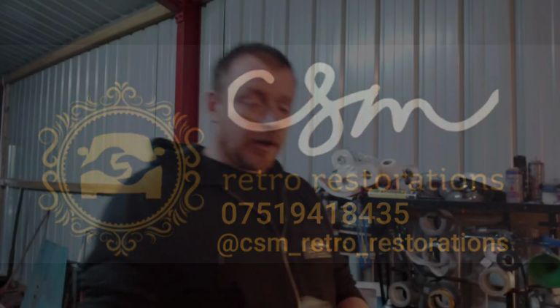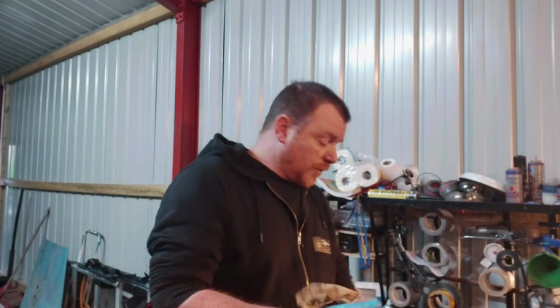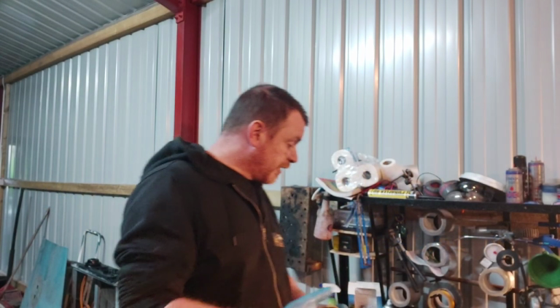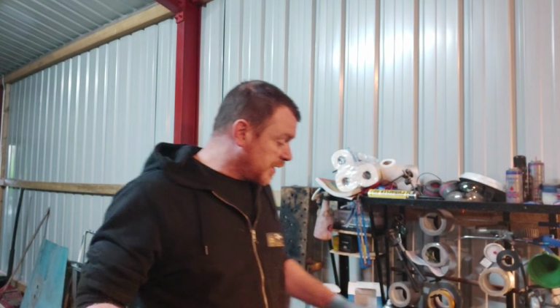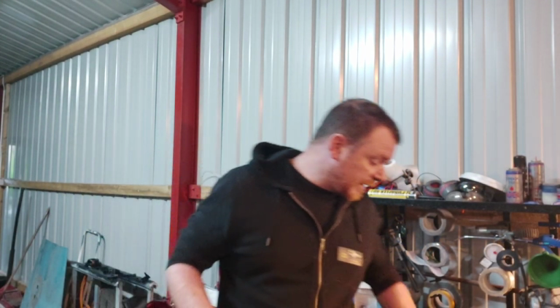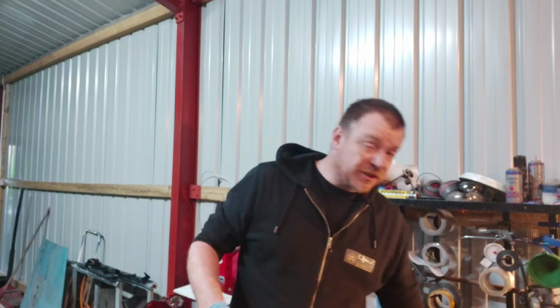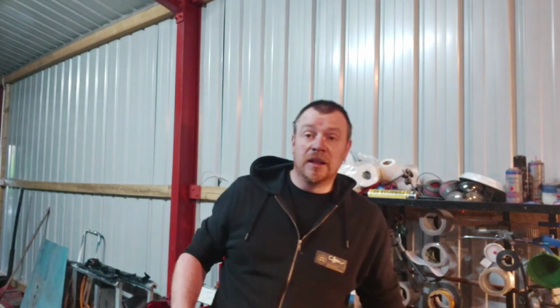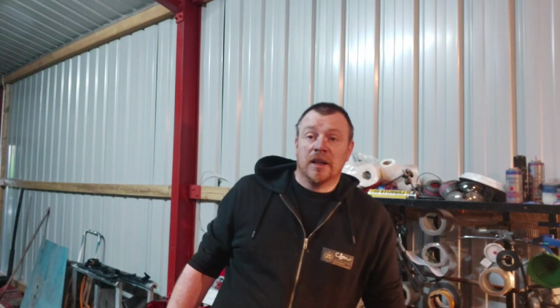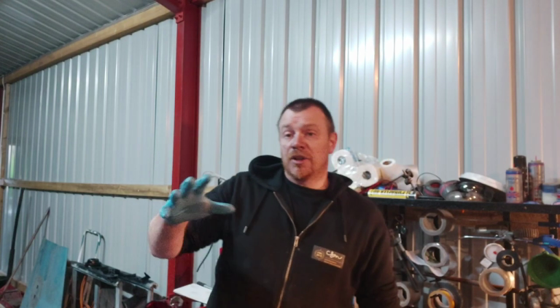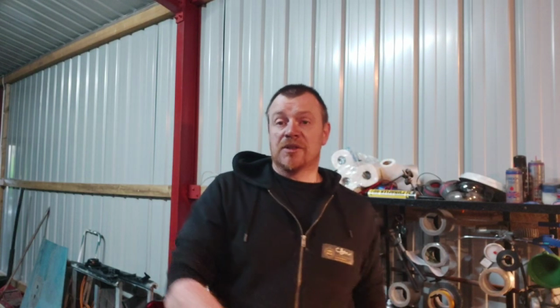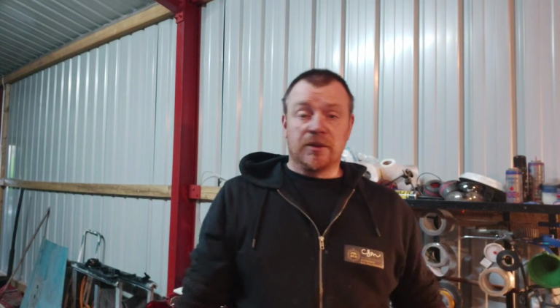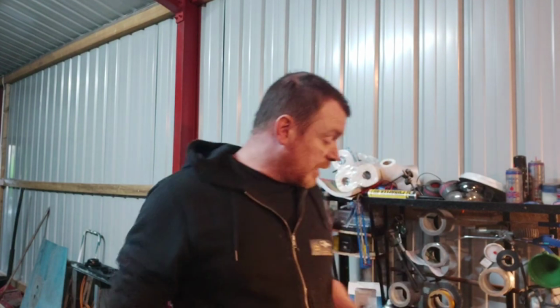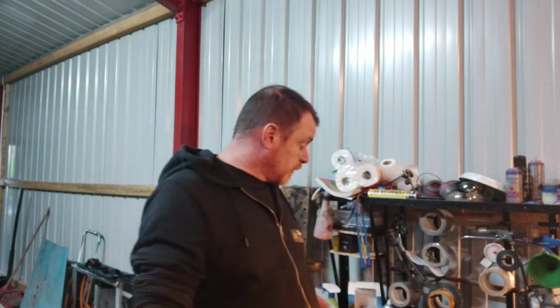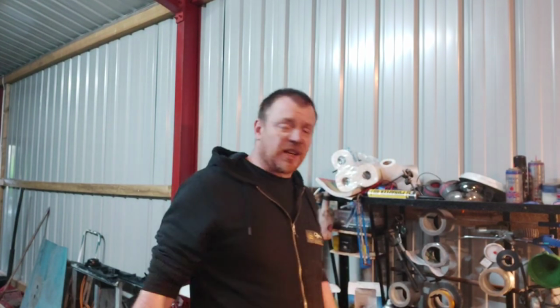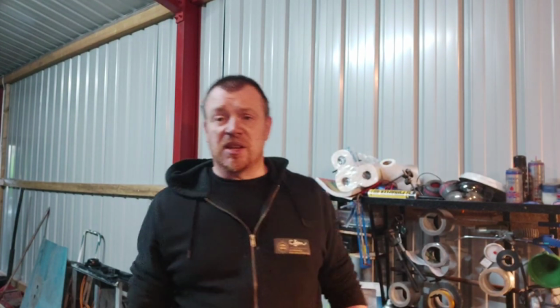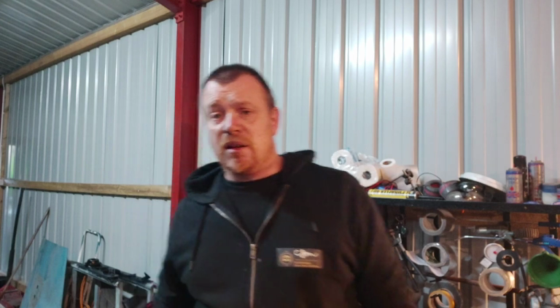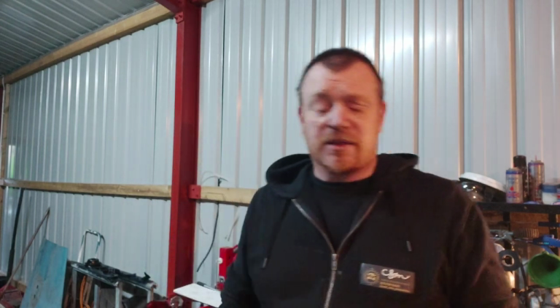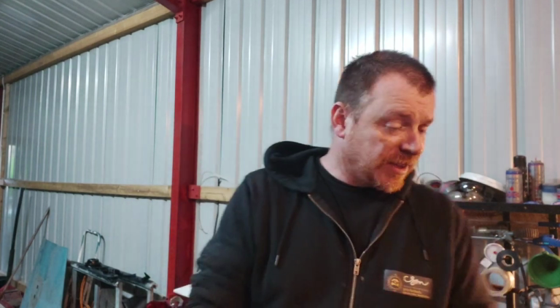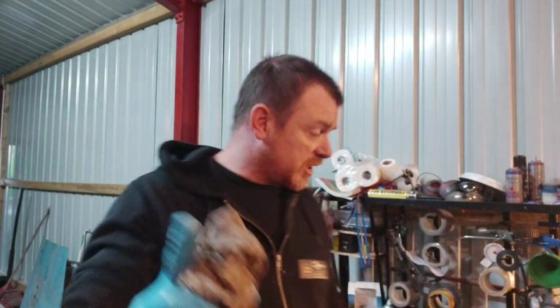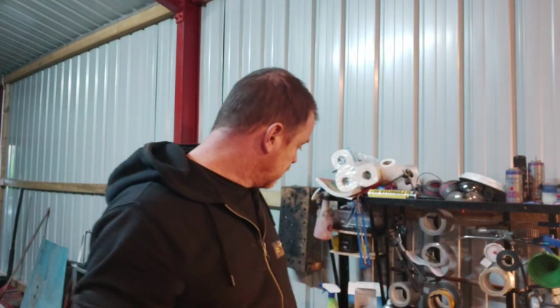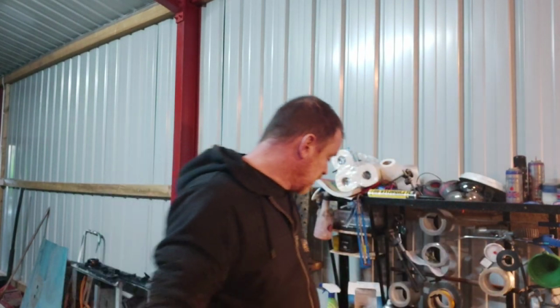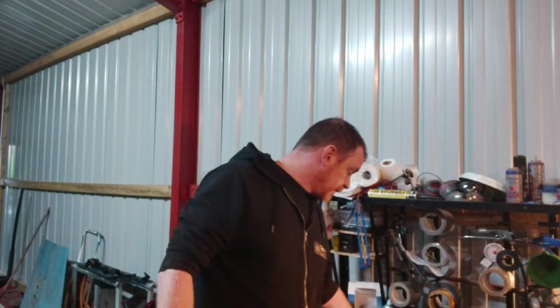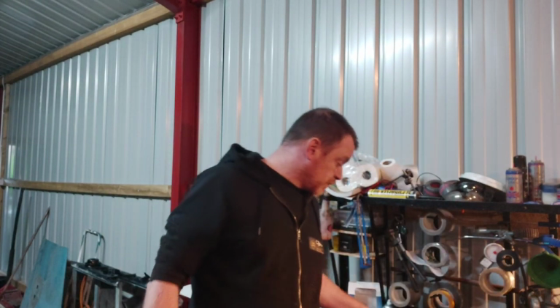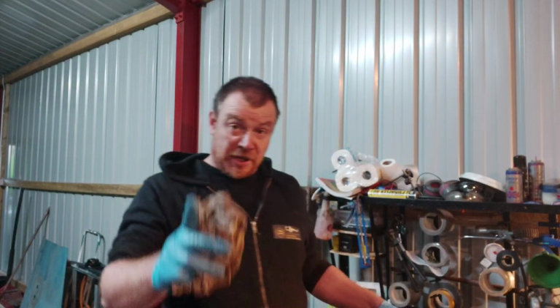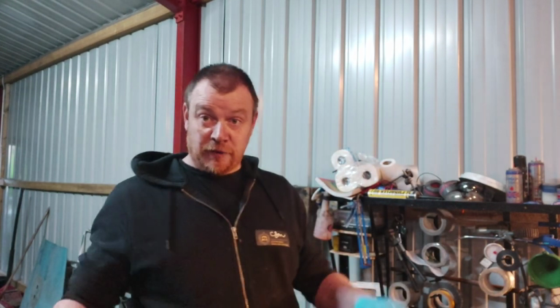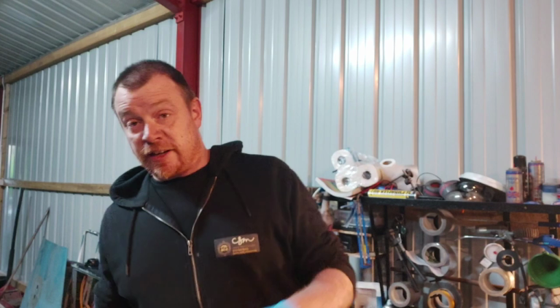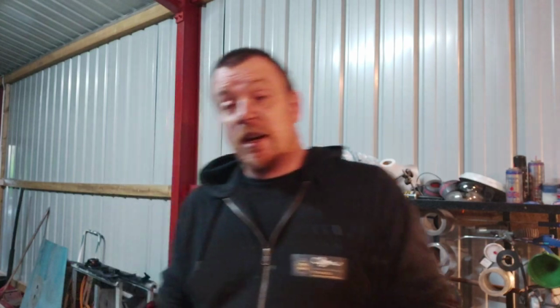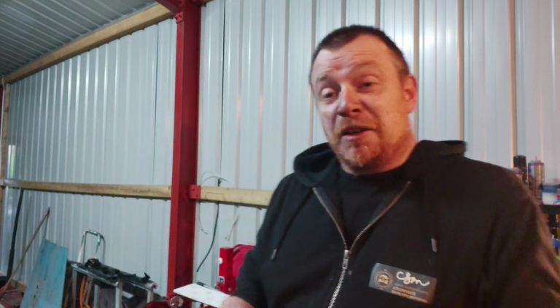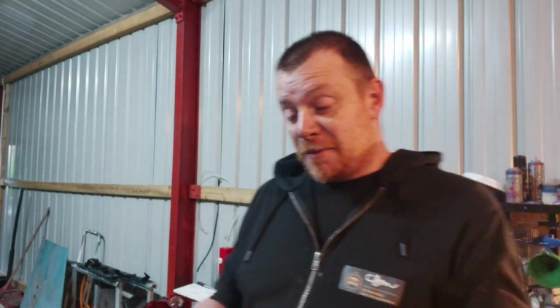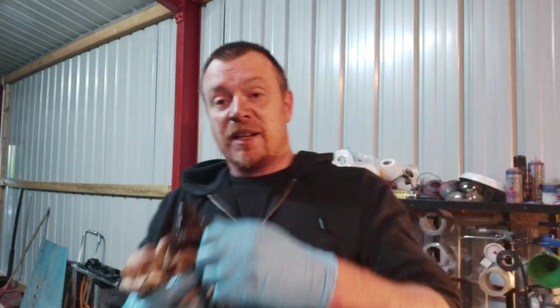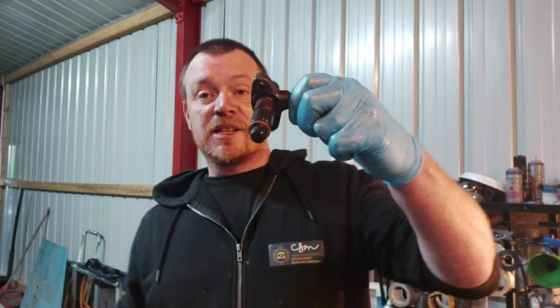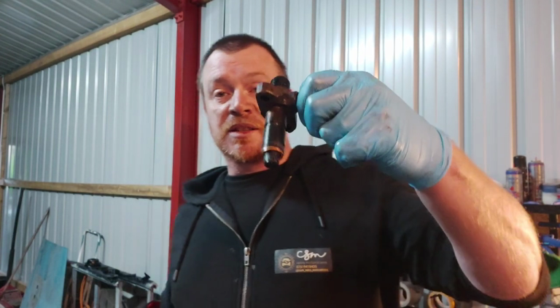Hi guys, welcome to the garage. I'm the Chow. I'm going to do a video today on diesel injectors.